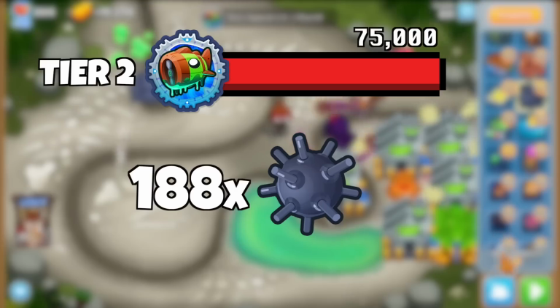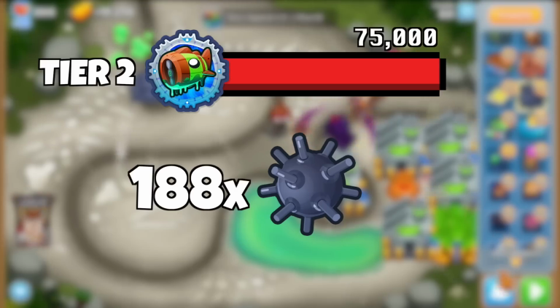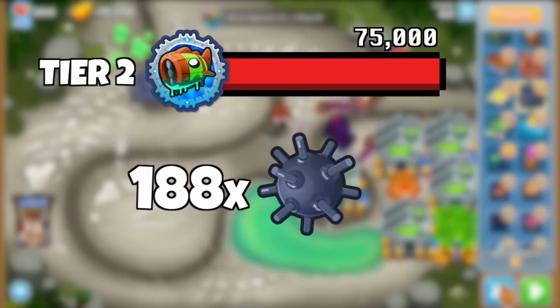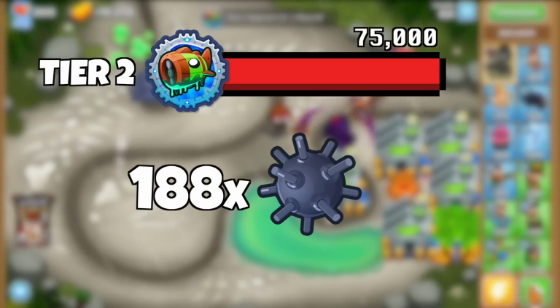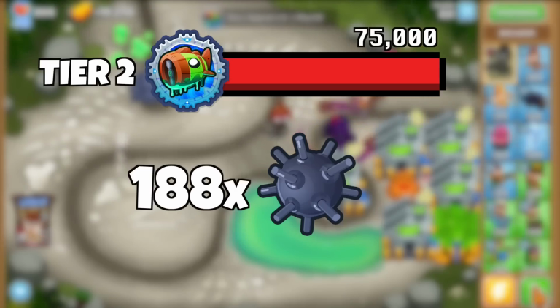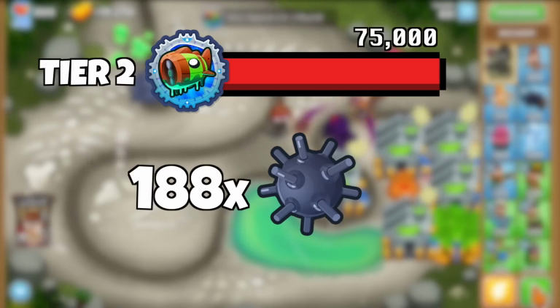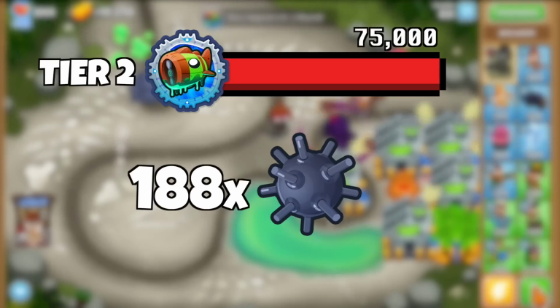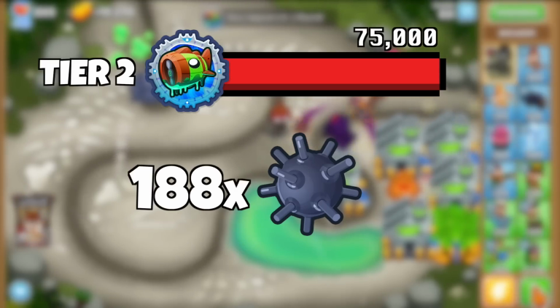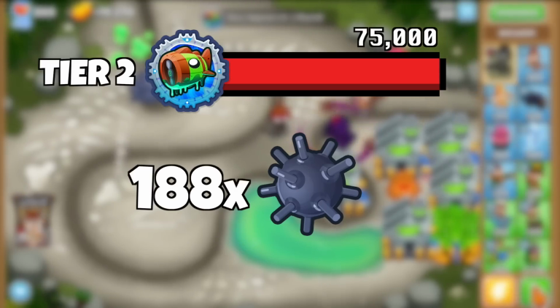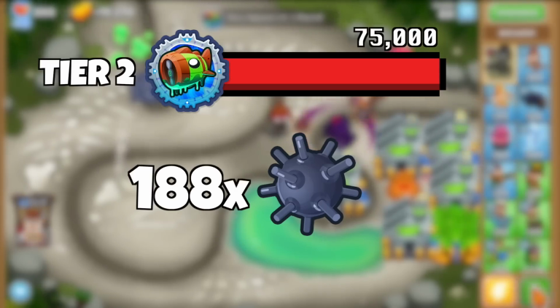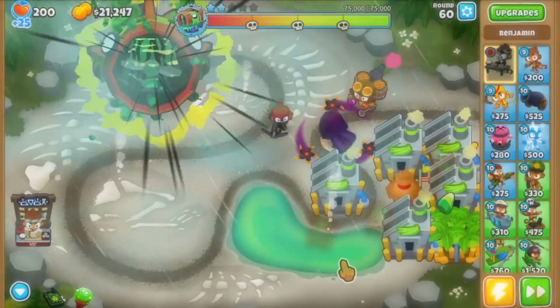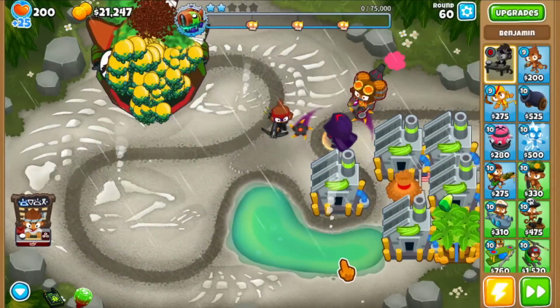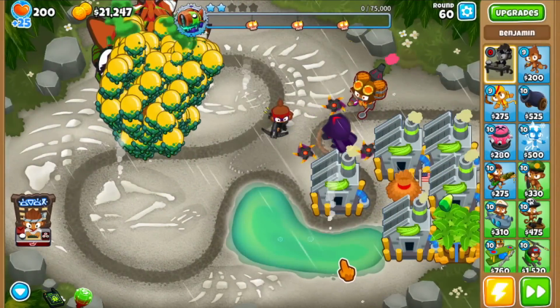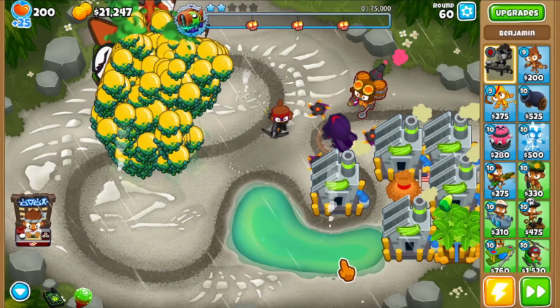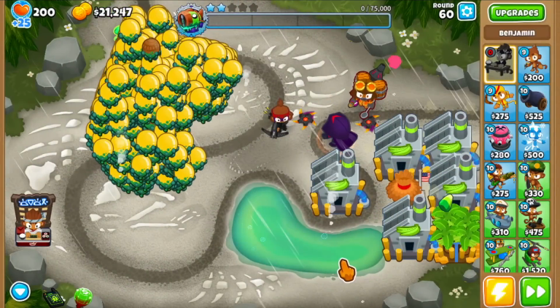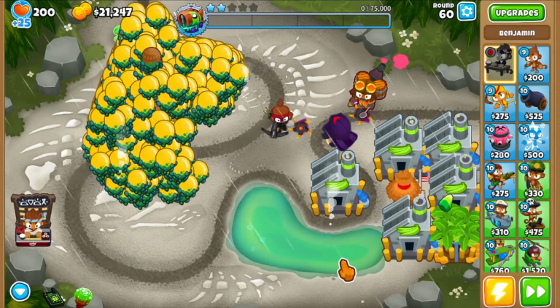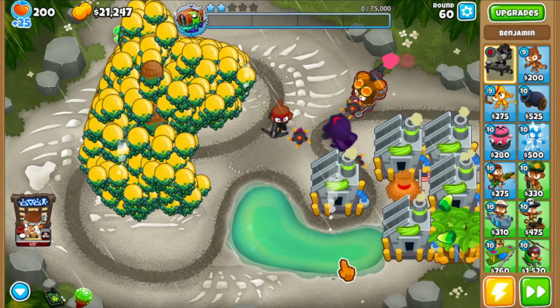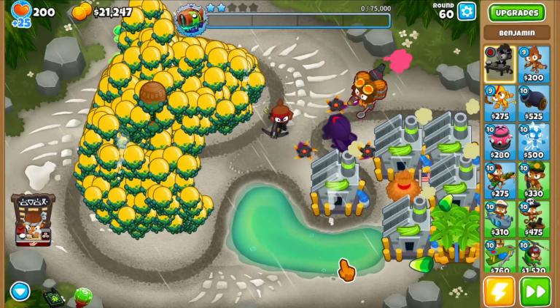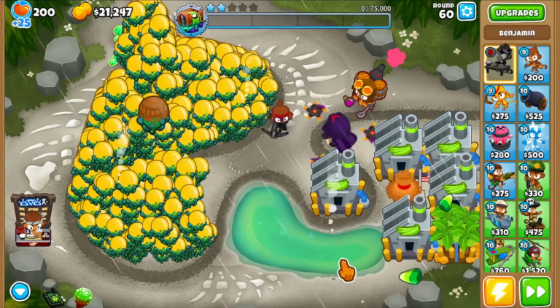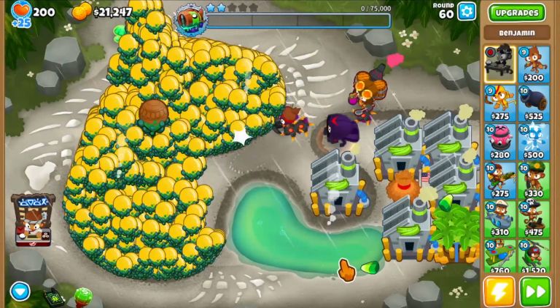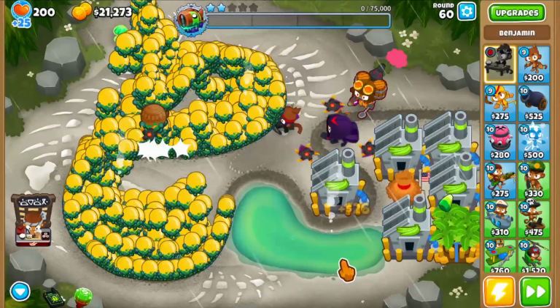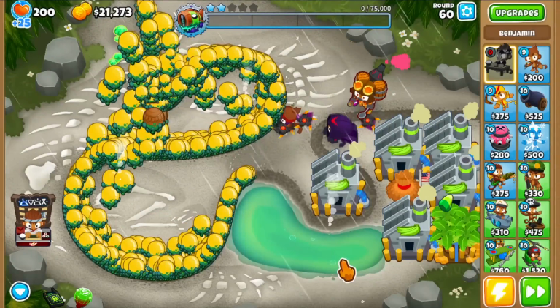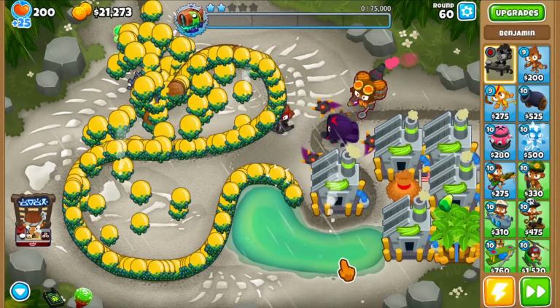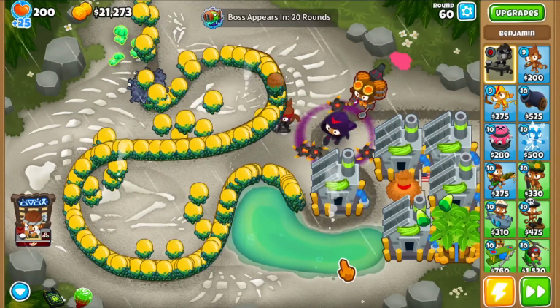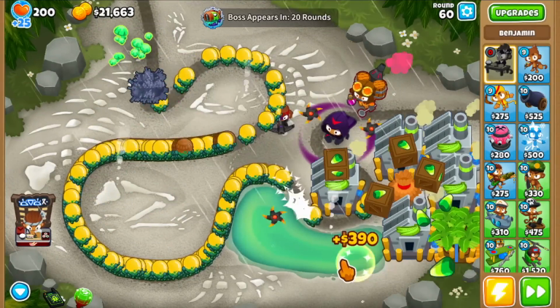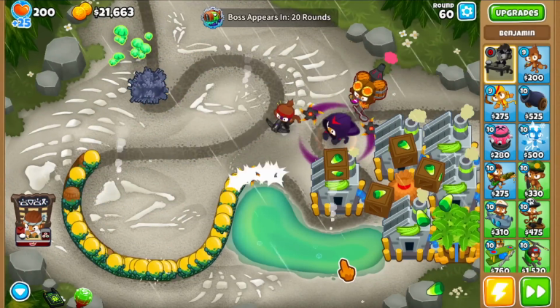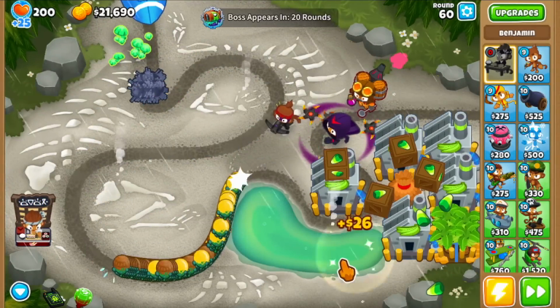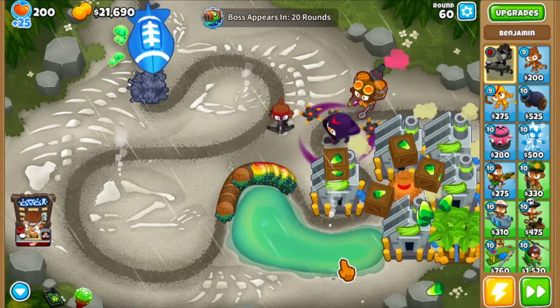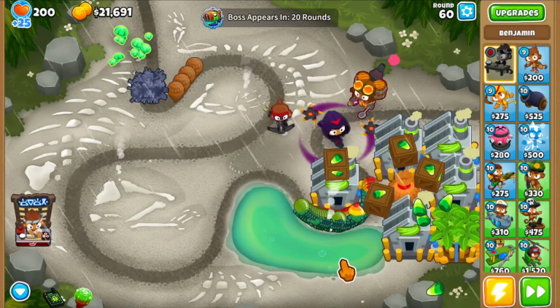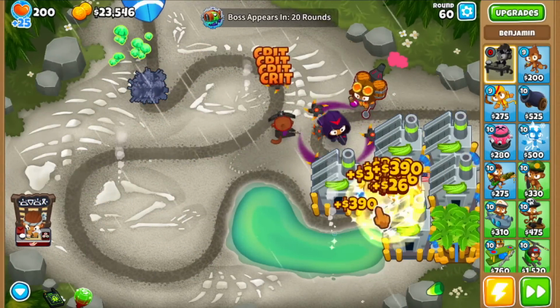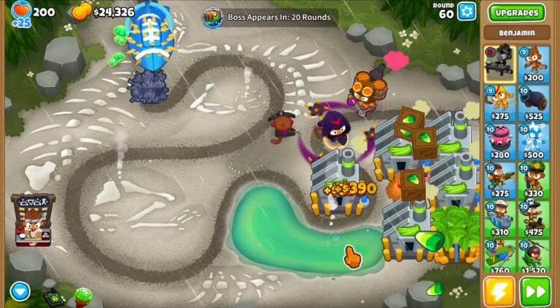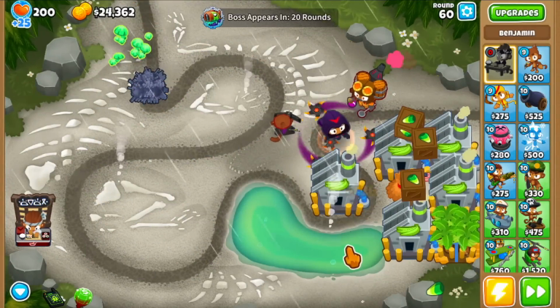Tier 2 was up next with 75,000 HP and 188 Moab mines needed, and boom — the second the animation ends it's gone, with a bunch of ceramics and yellows left on the field.